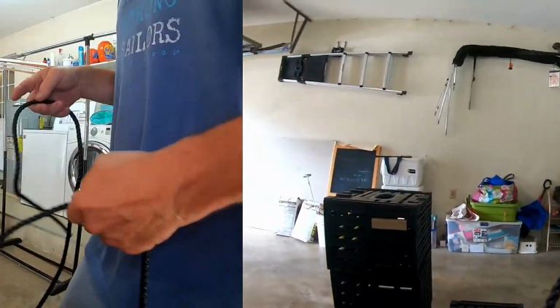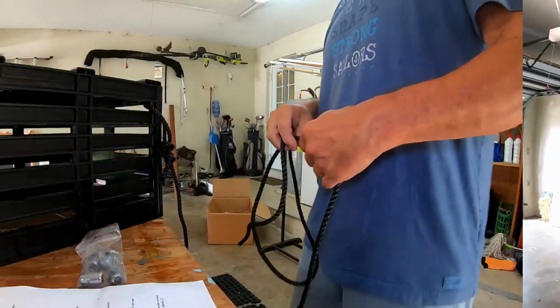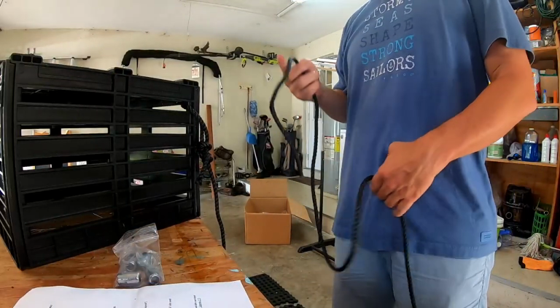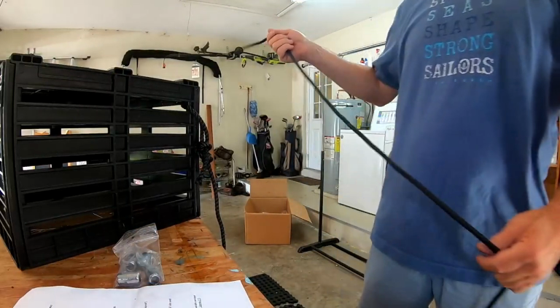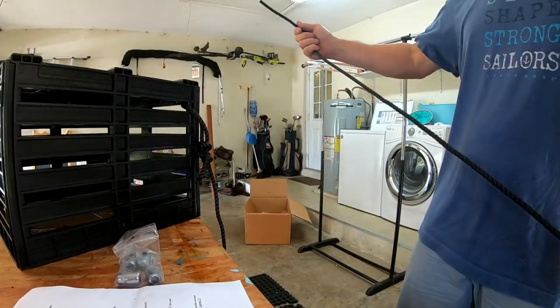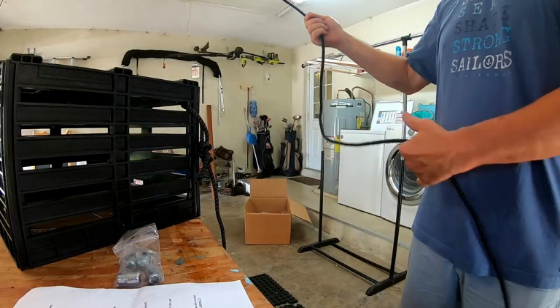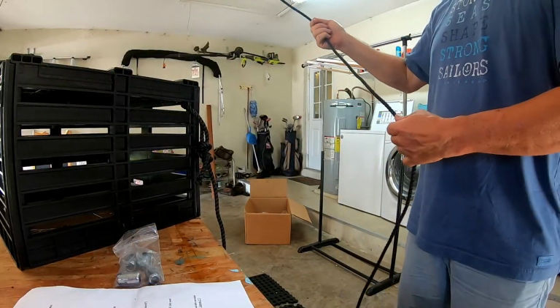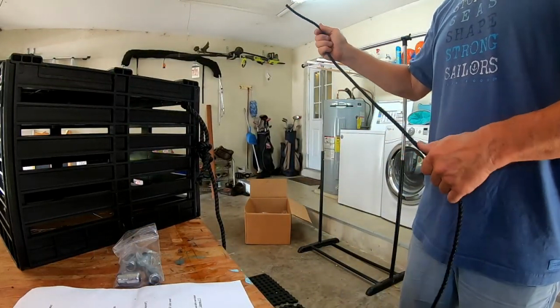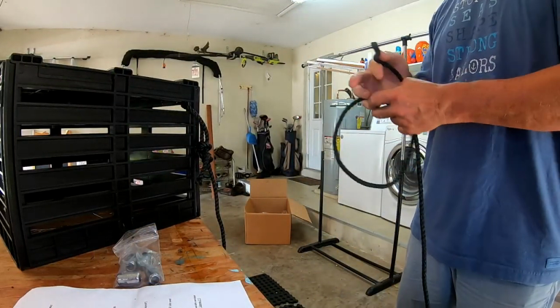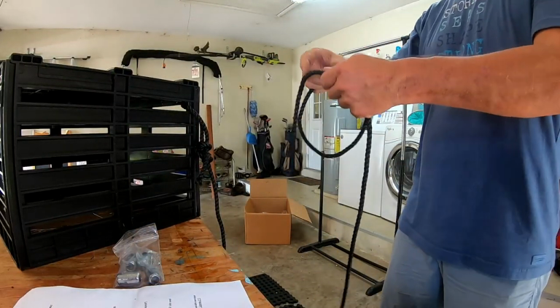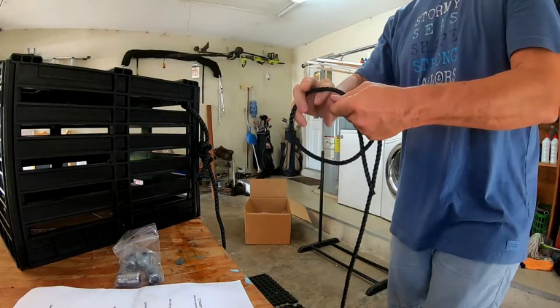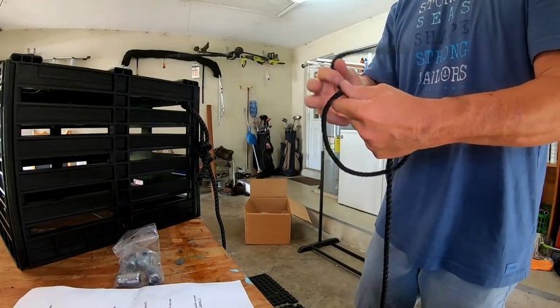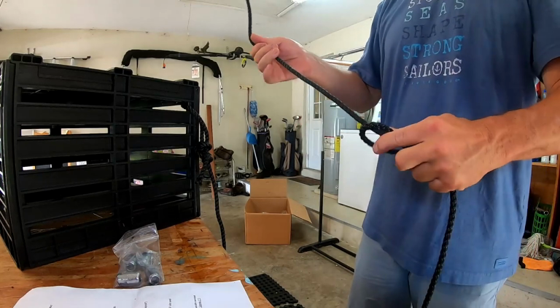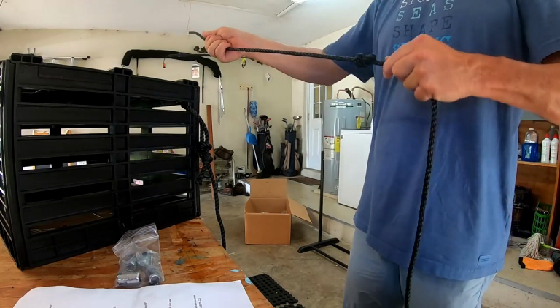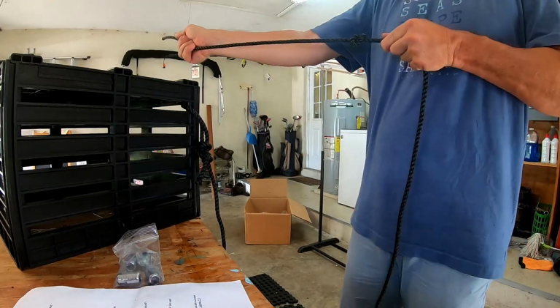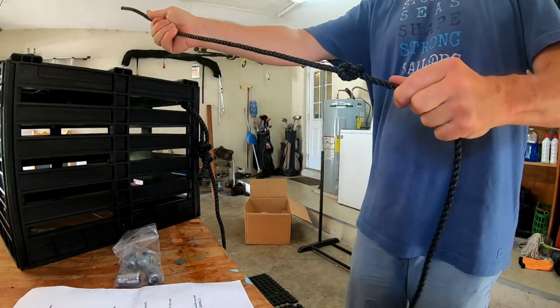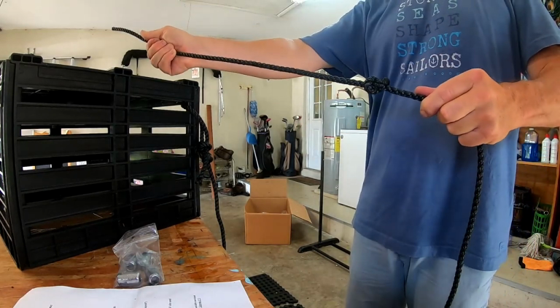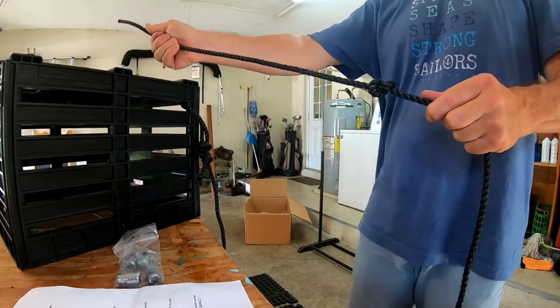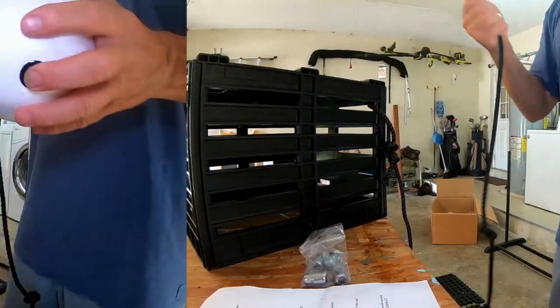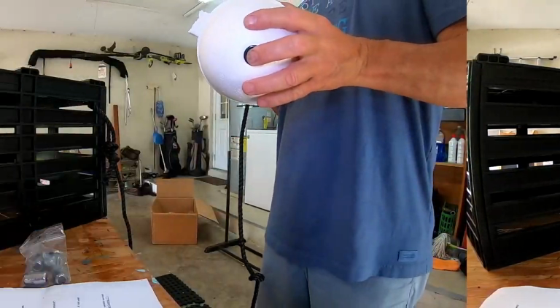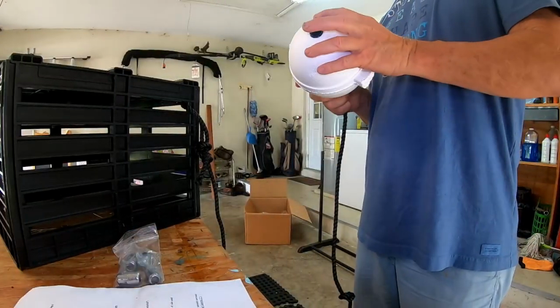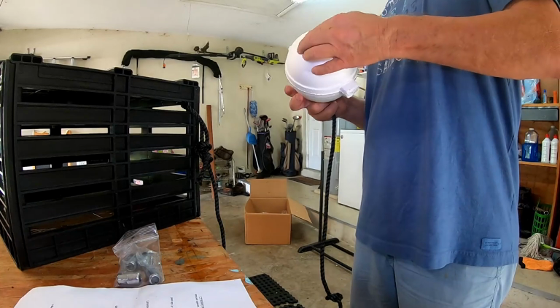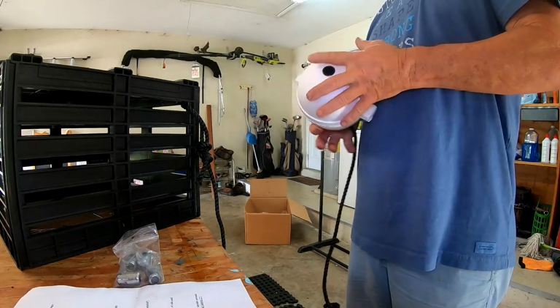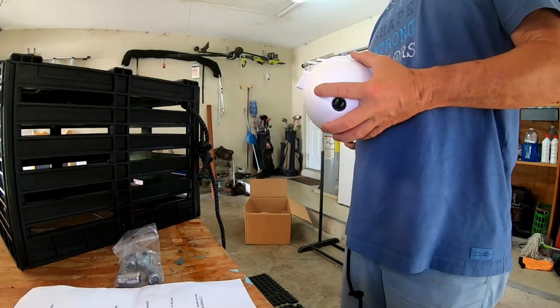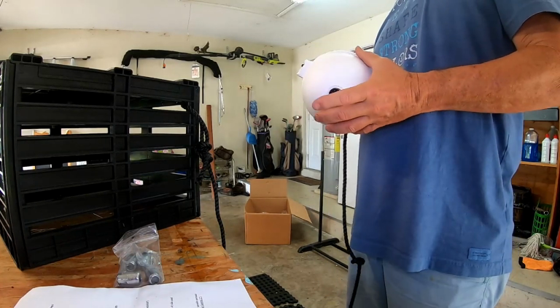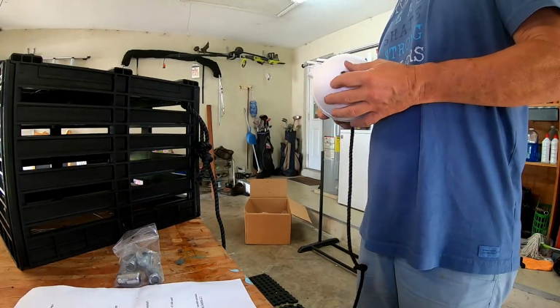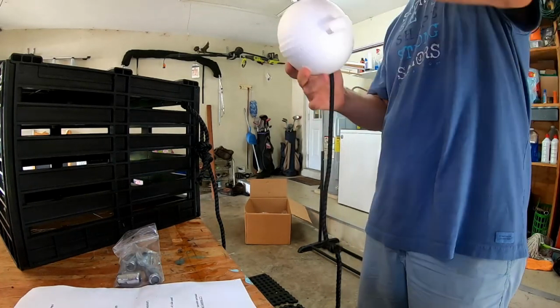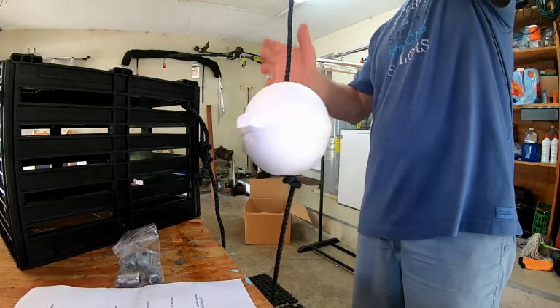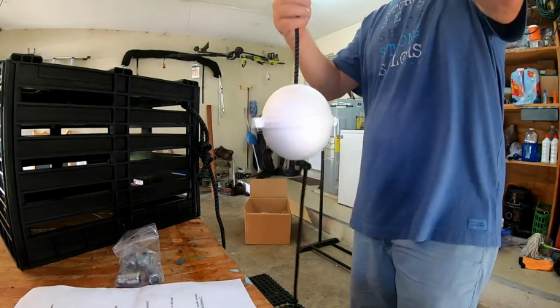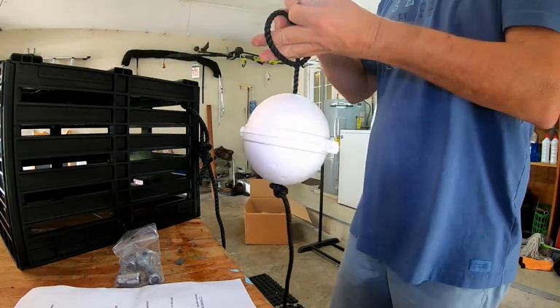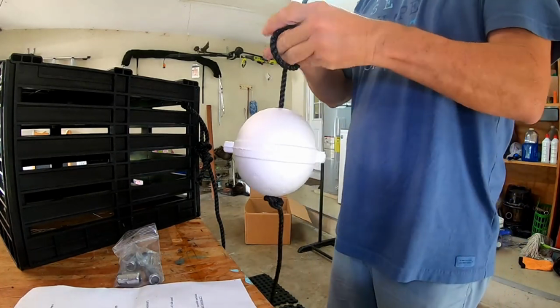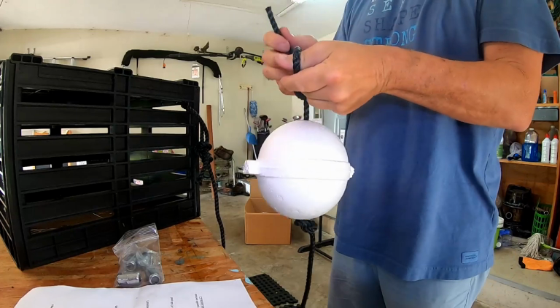Now tie the knot first — probably about three feet up. Just tie a regular overhead knot like that, then tie another knot right here — another overhand knot.